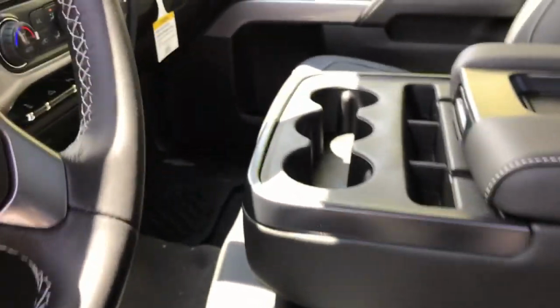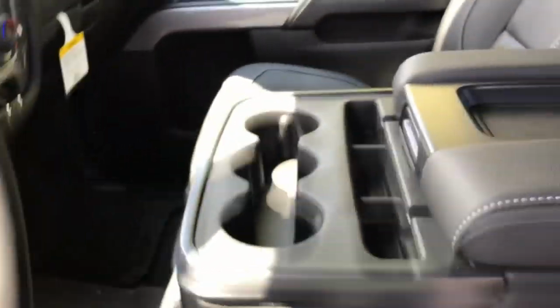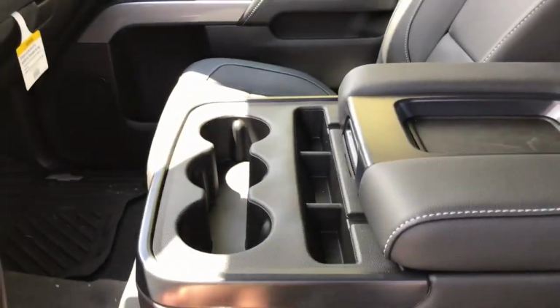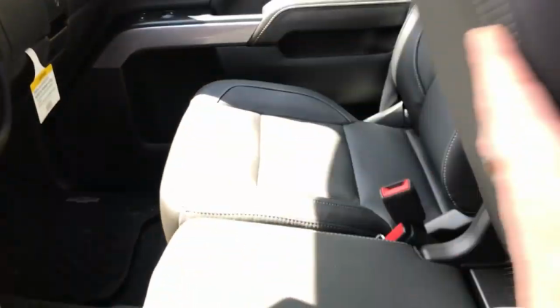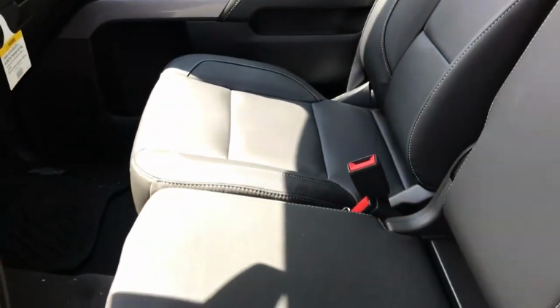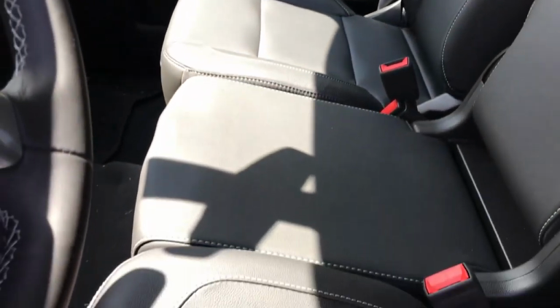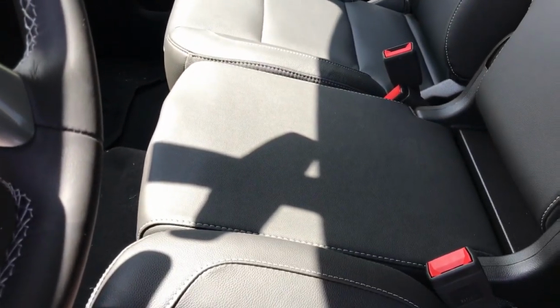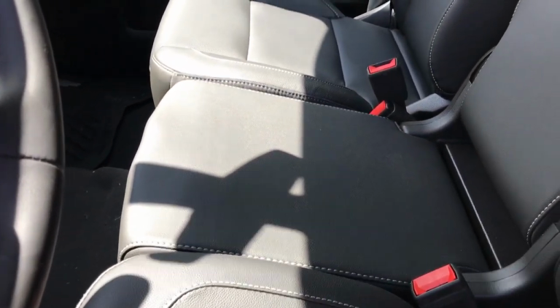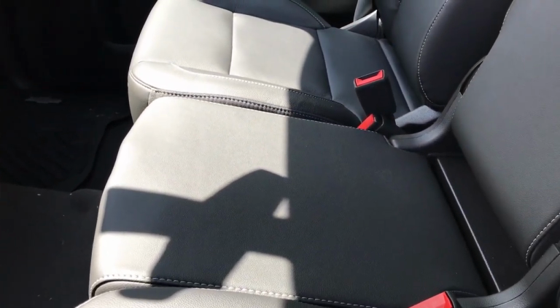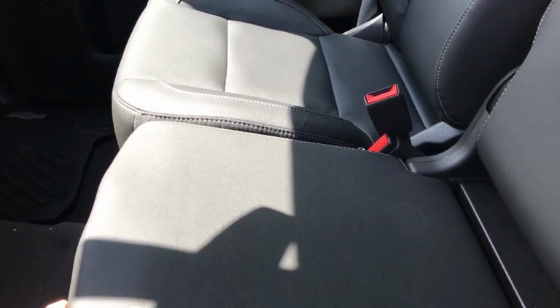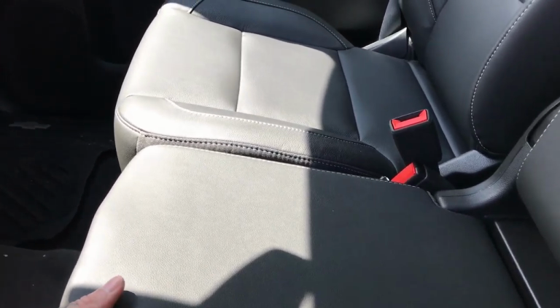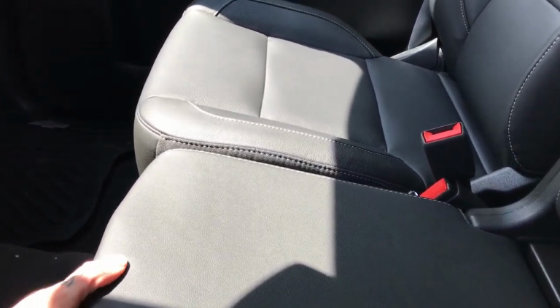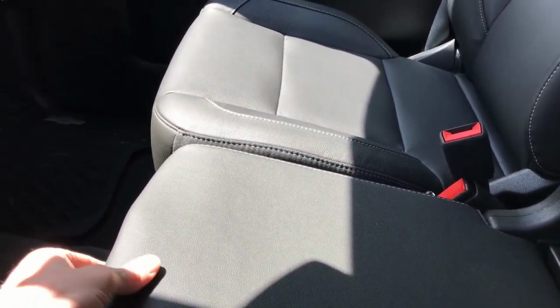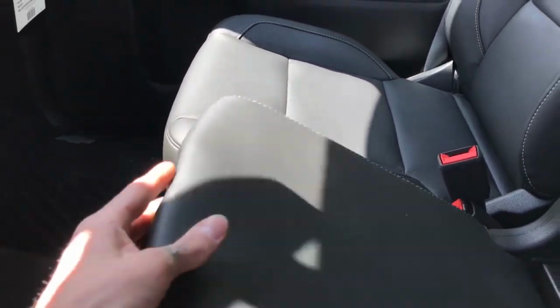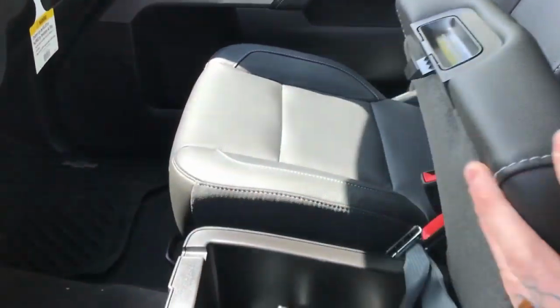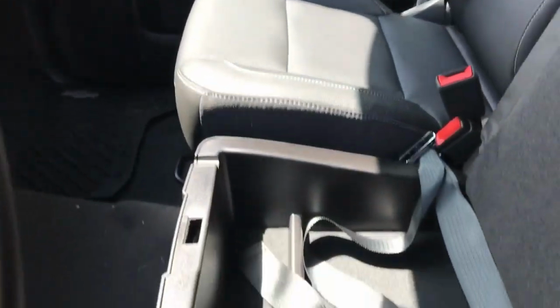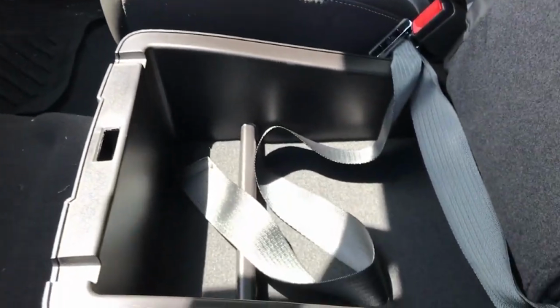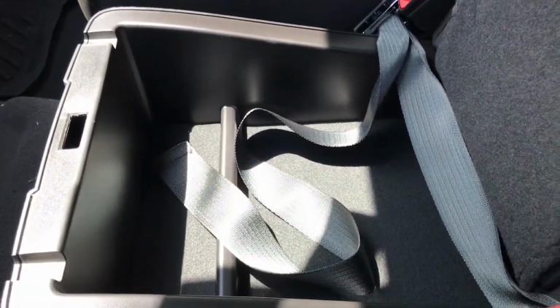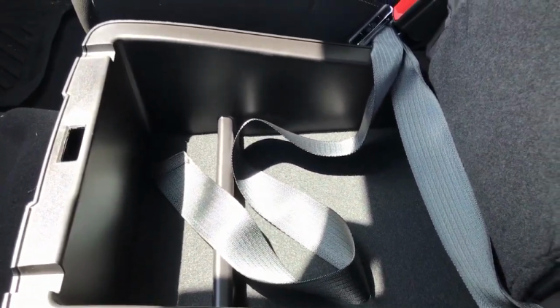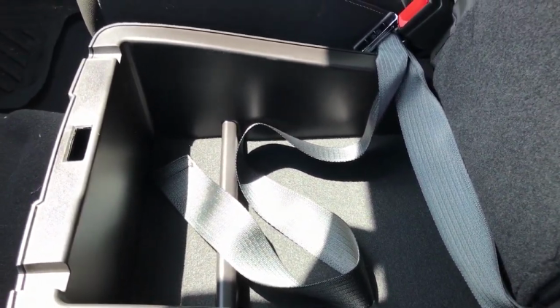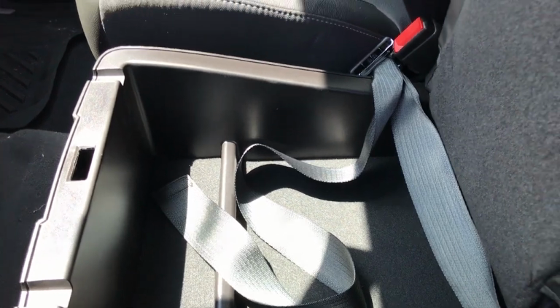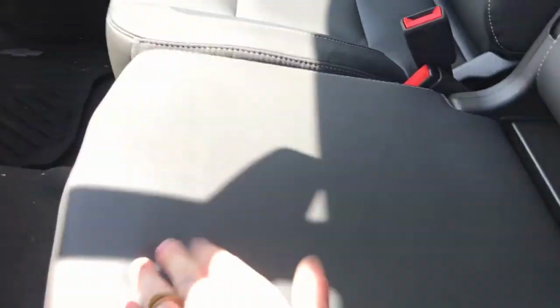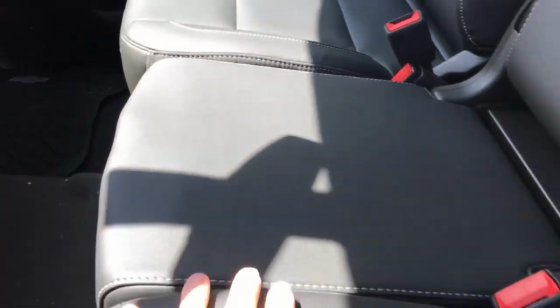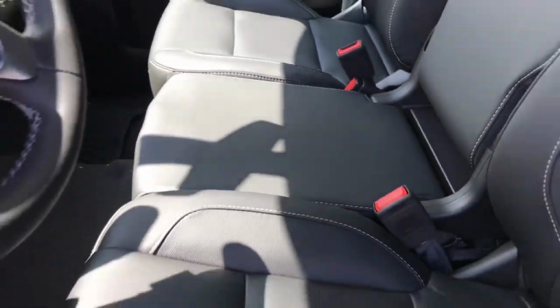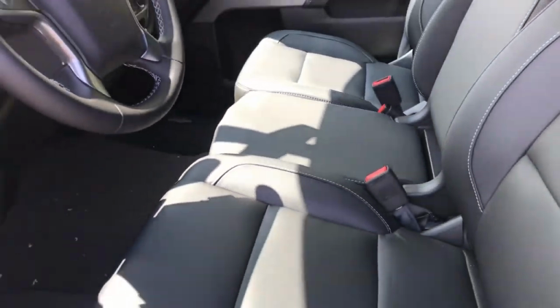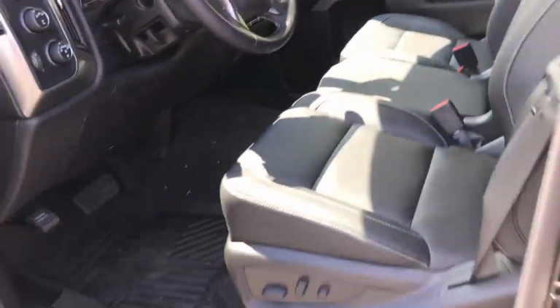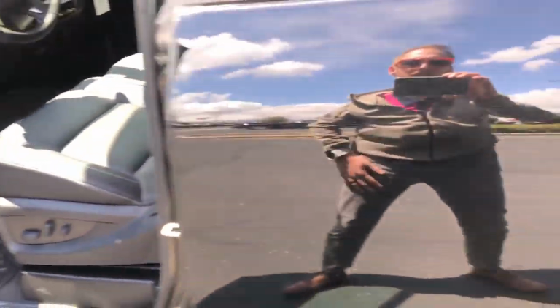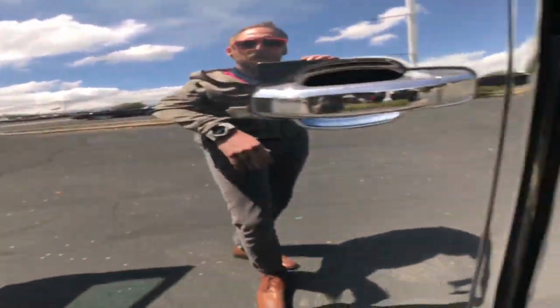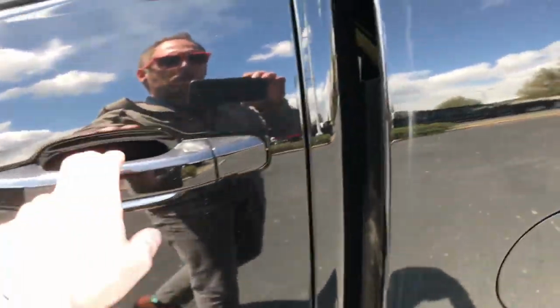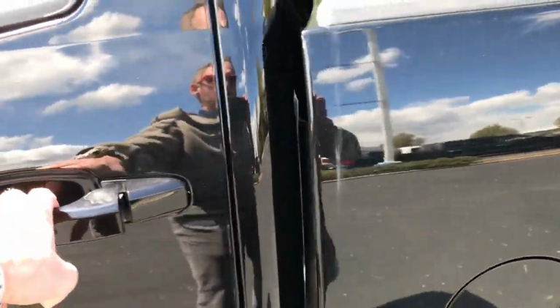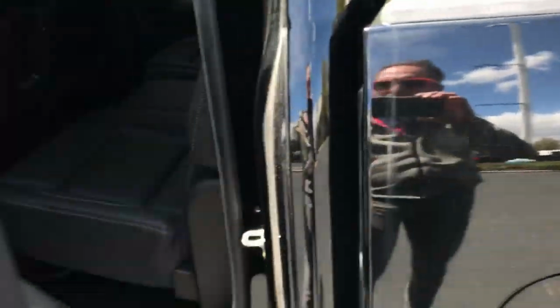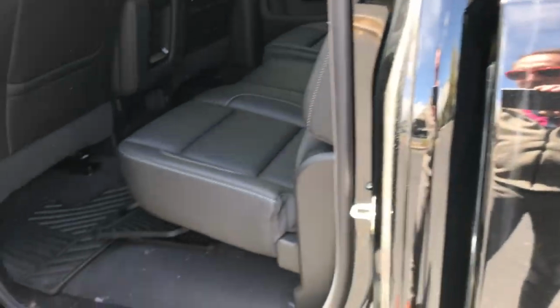You got your dual climate control there. Heated seats, which is nice especially in the winter time. Now another neat option this has — we're going to have an available third seat in the middle here. And then there's a nice little storage compartment there that's also lockable, so if you got some valuables you want to tuck away while you're out on a hike, something like that.